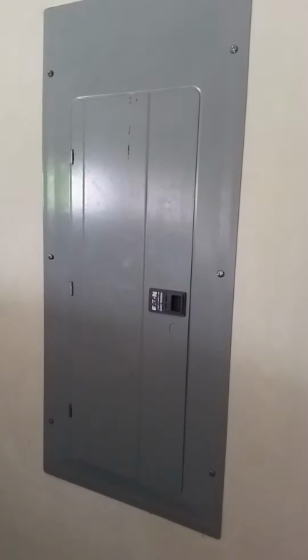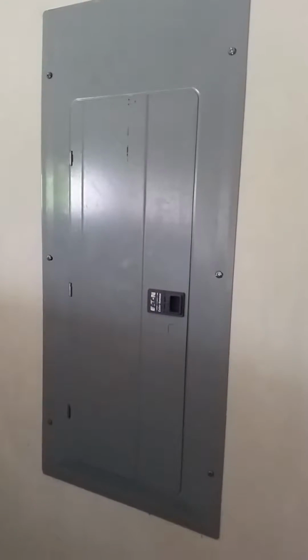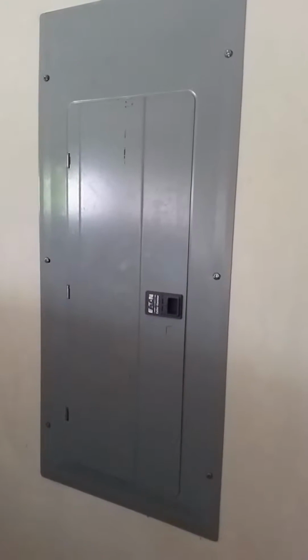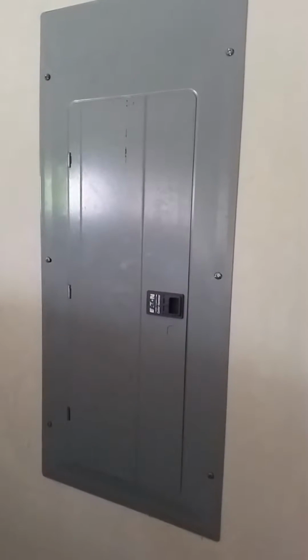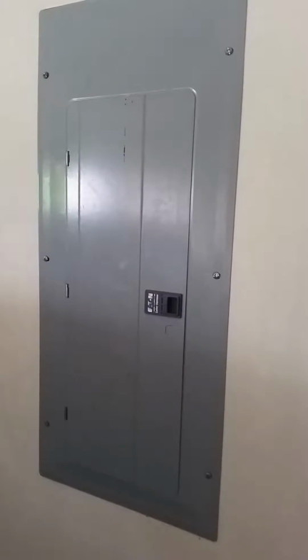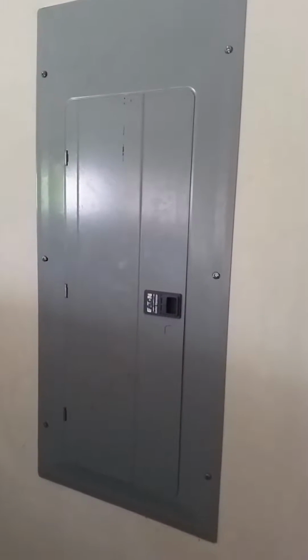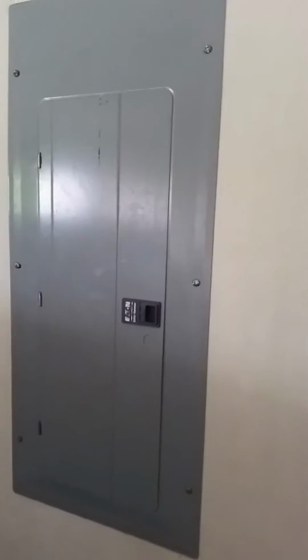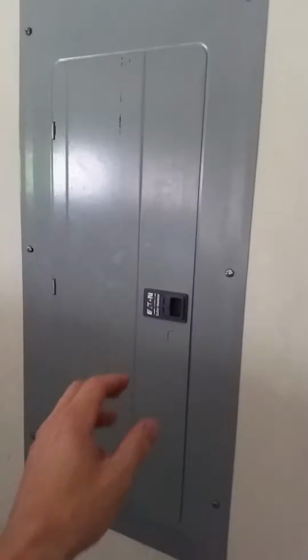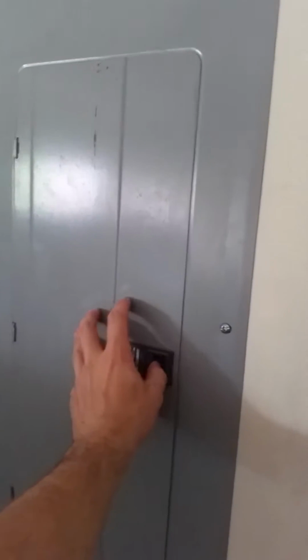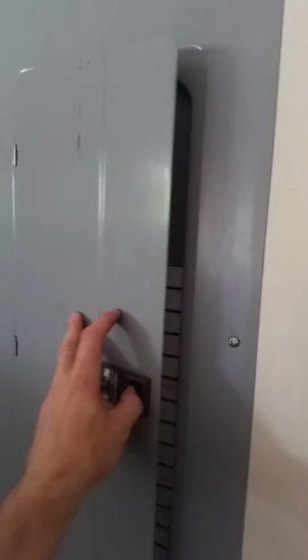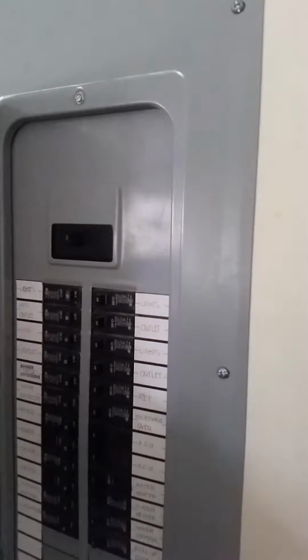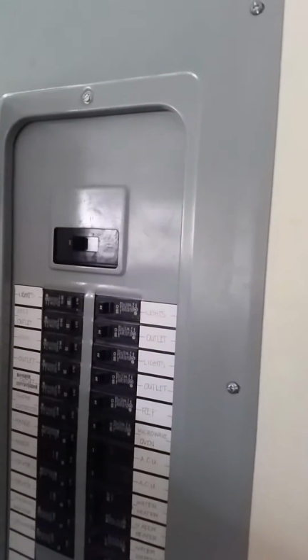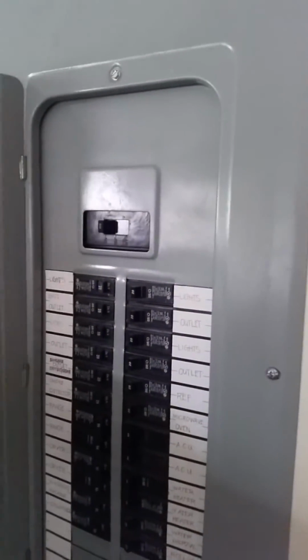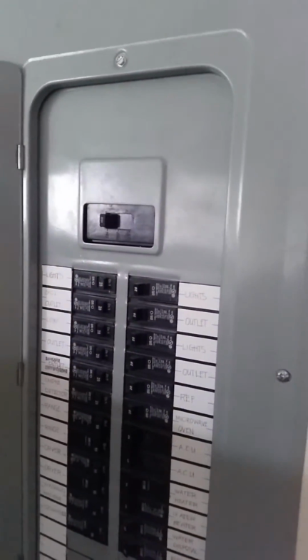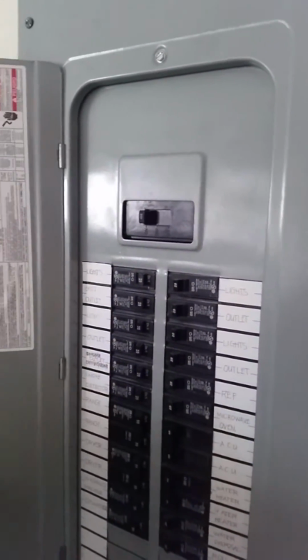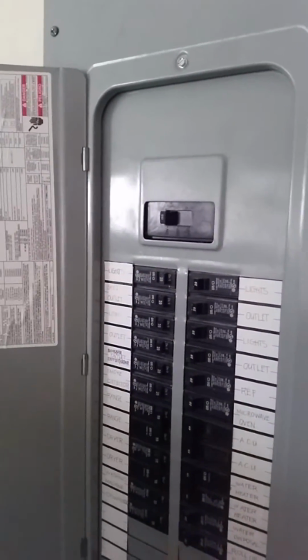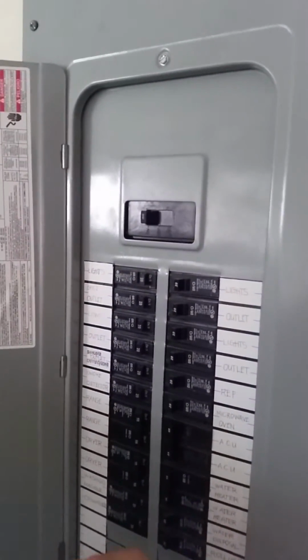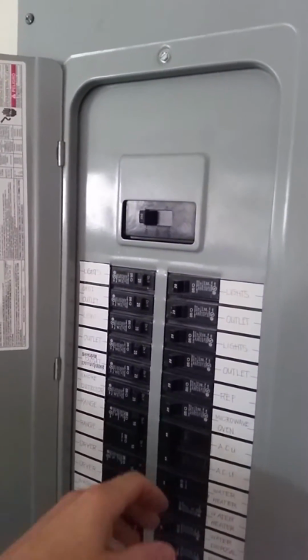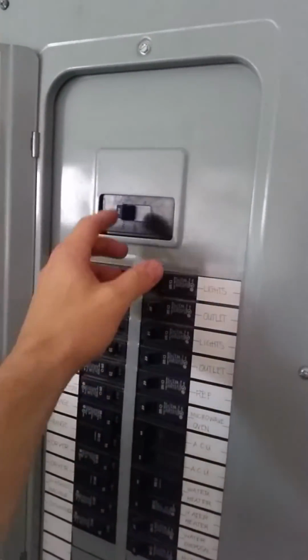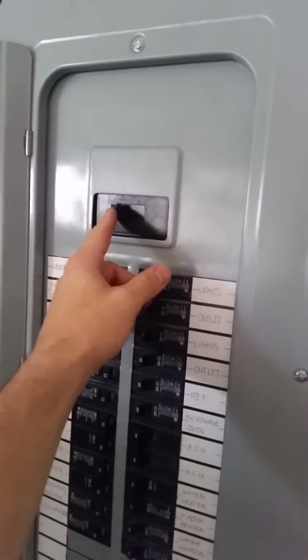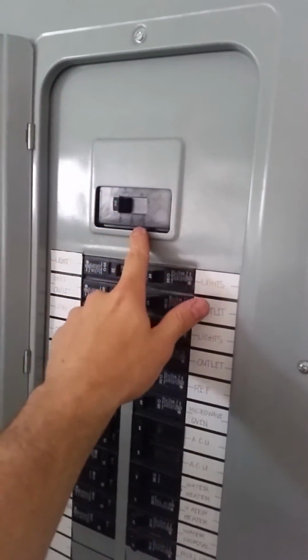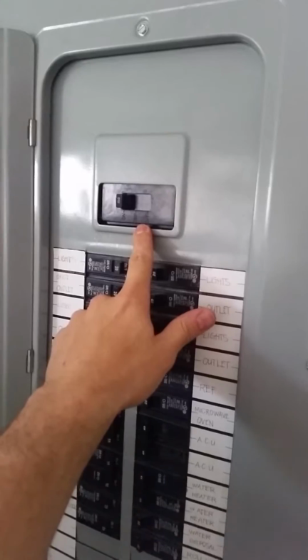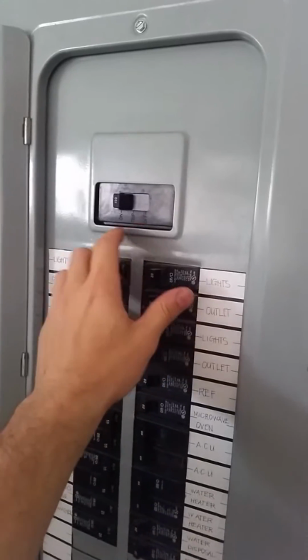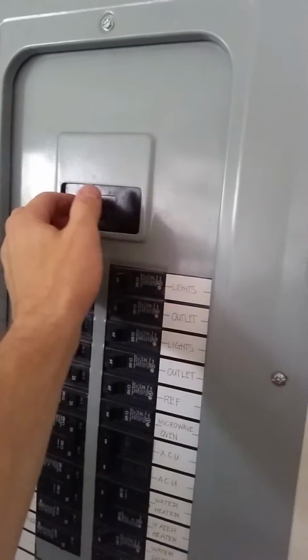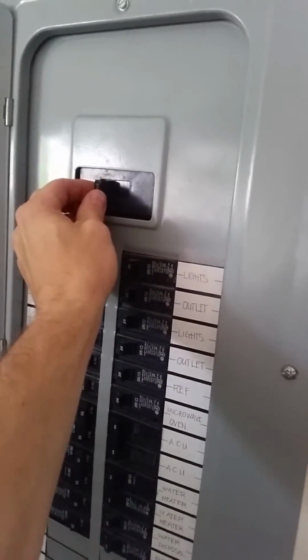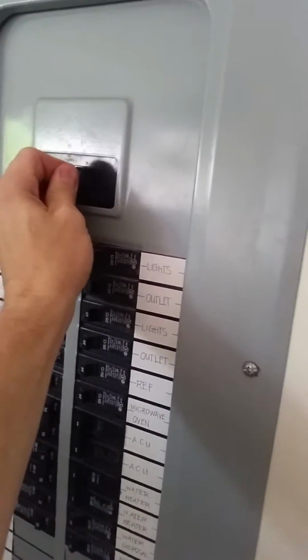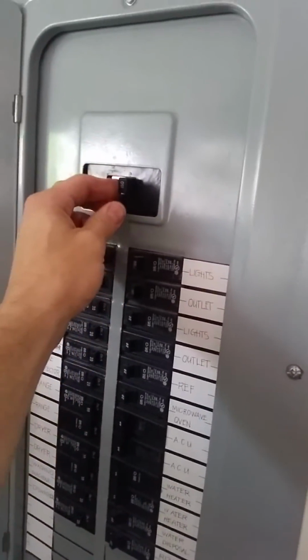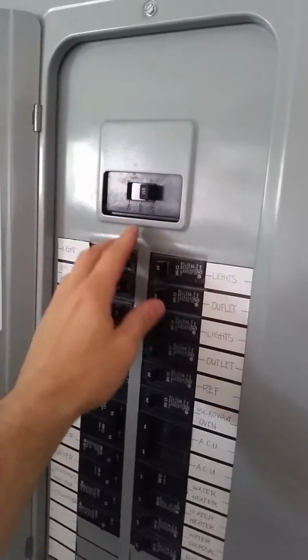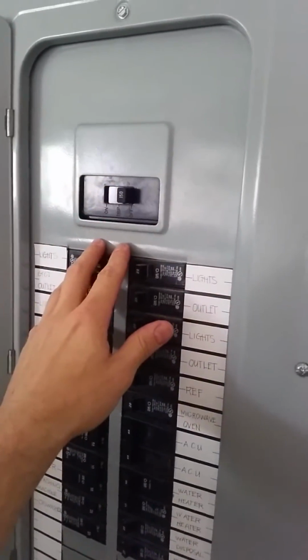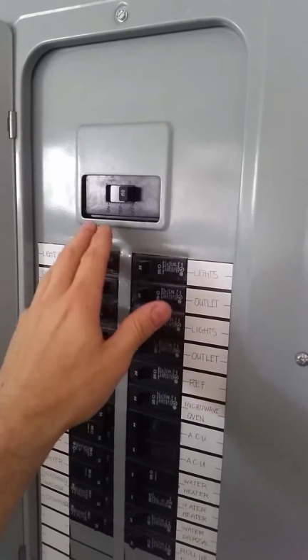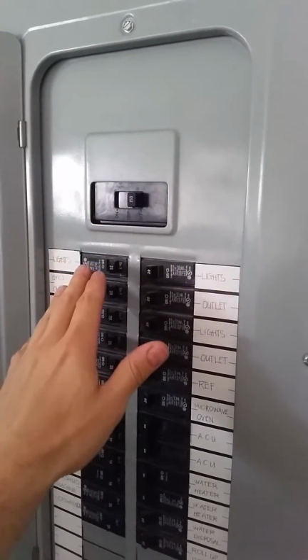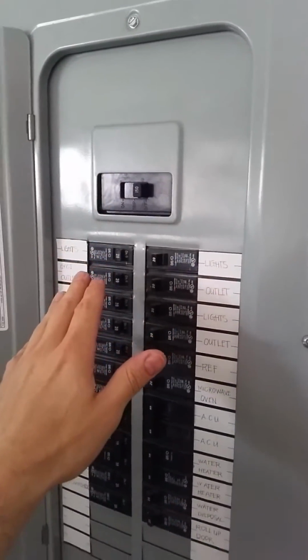How to hook up your generator. Step one: turn off the power. This is the most important step. Whether your power is on or off, make sure you come to your main breaker and cut the power. Most important step.